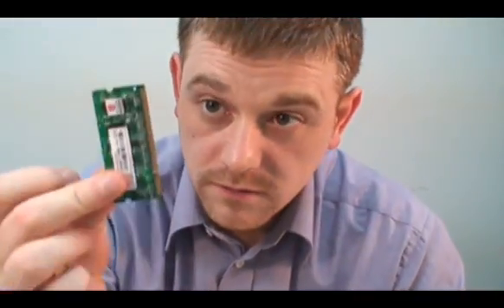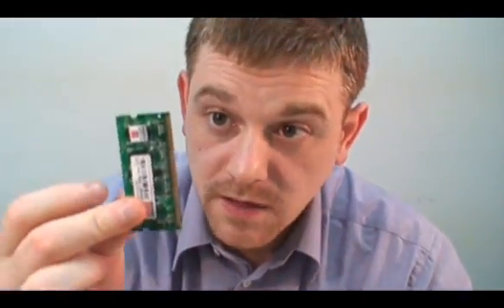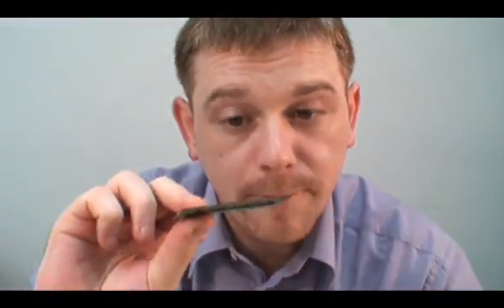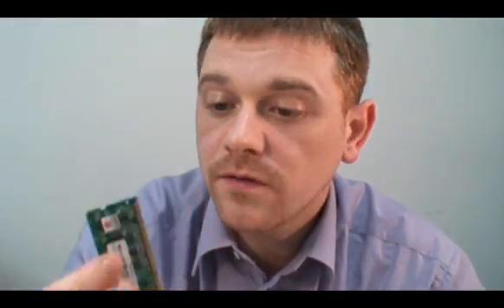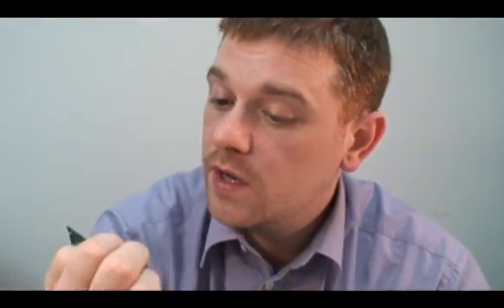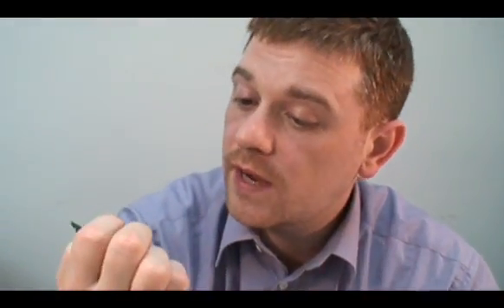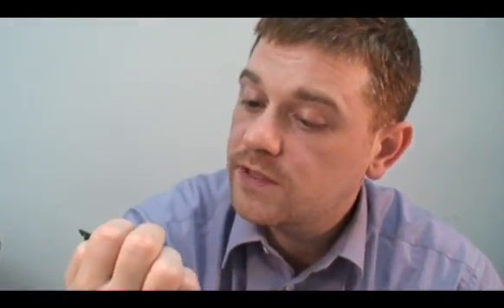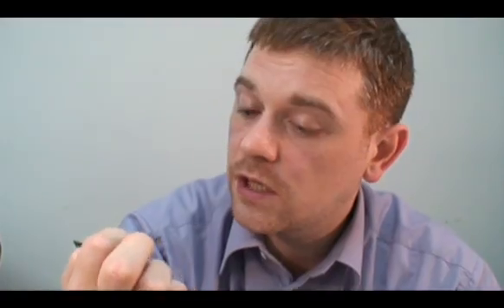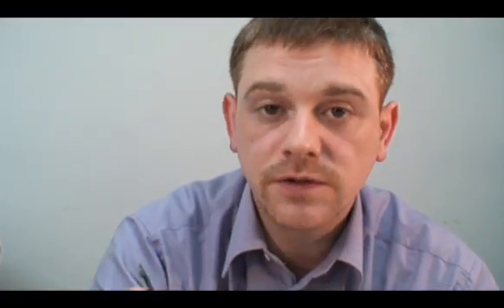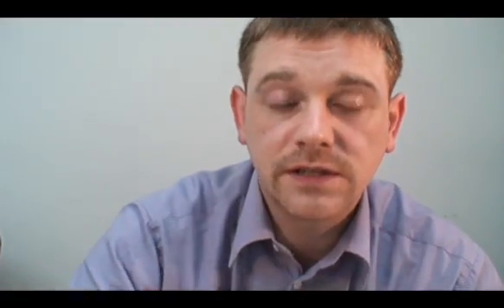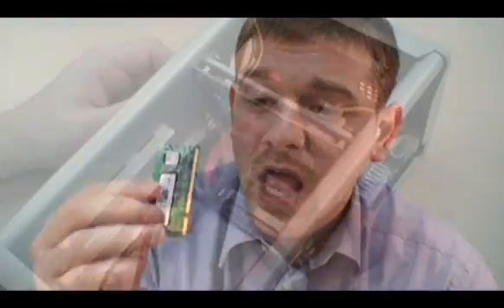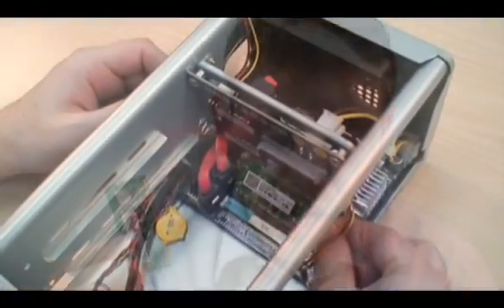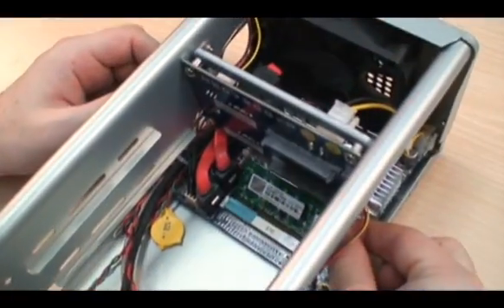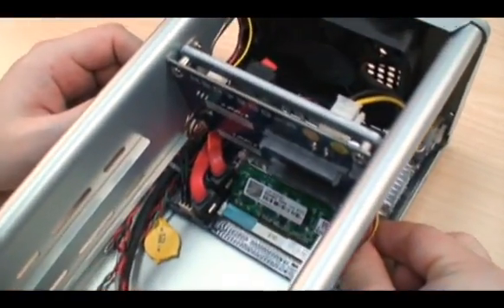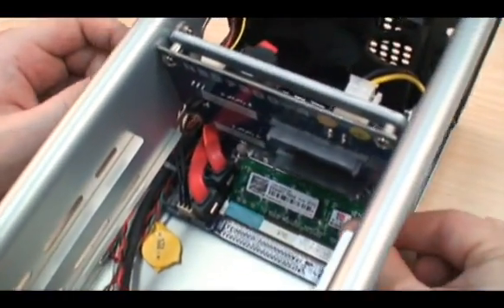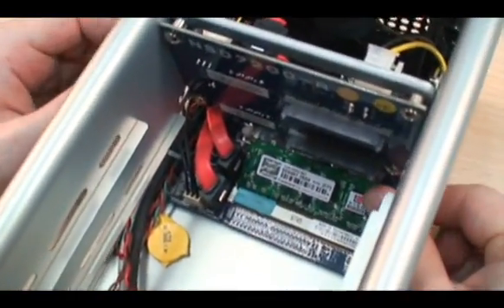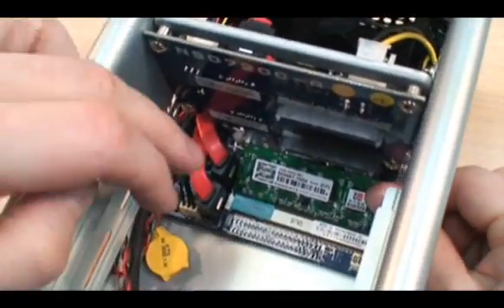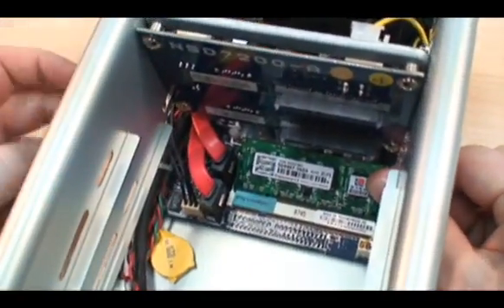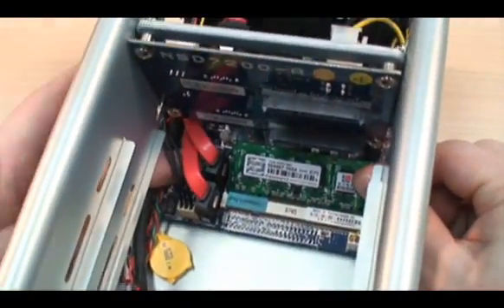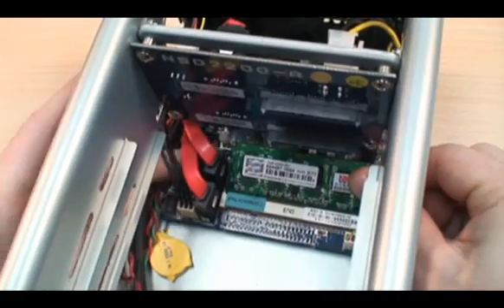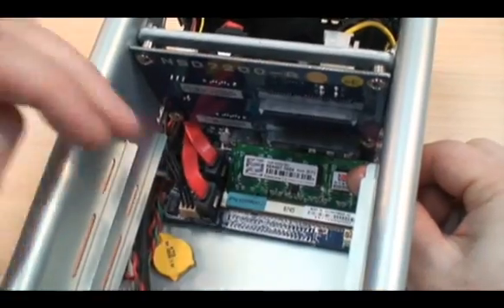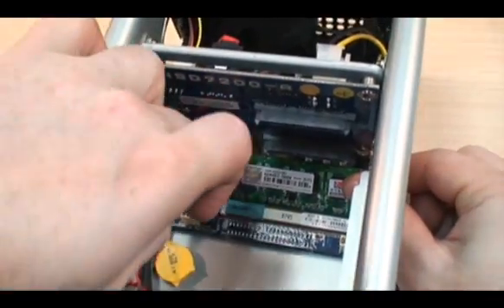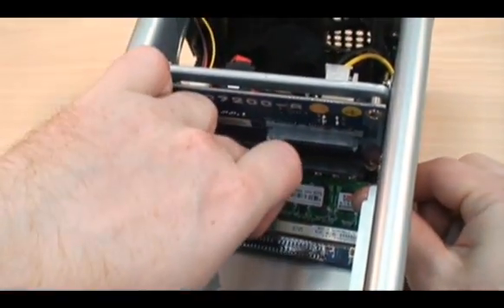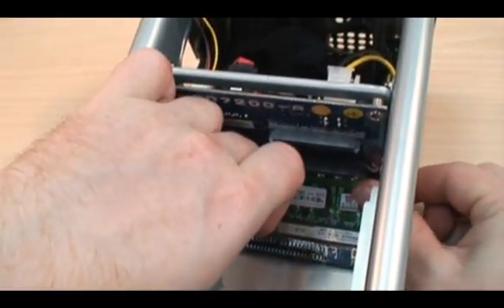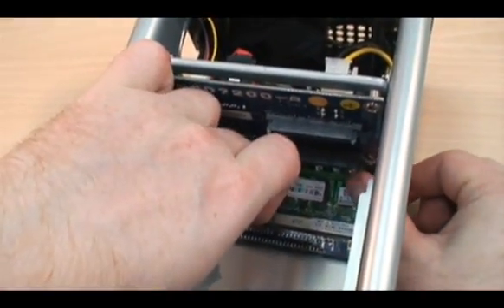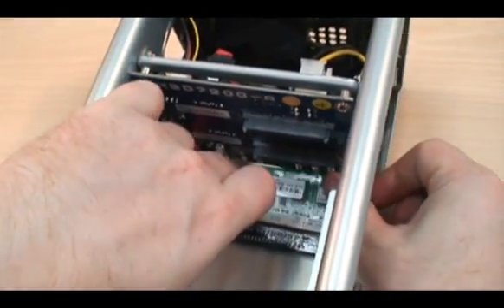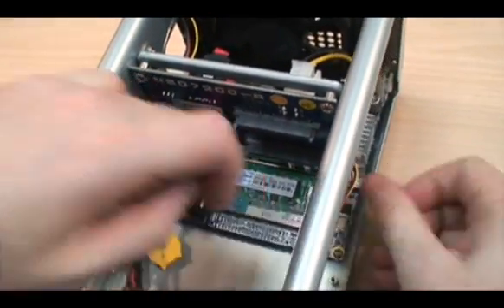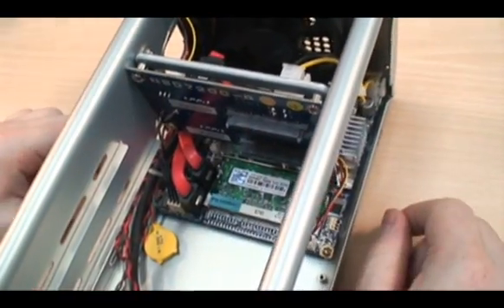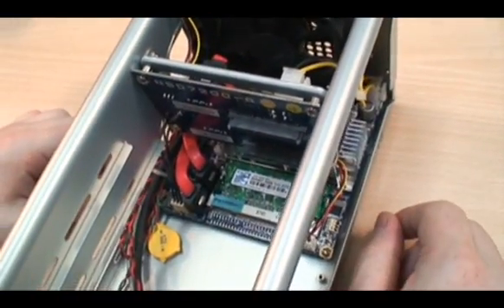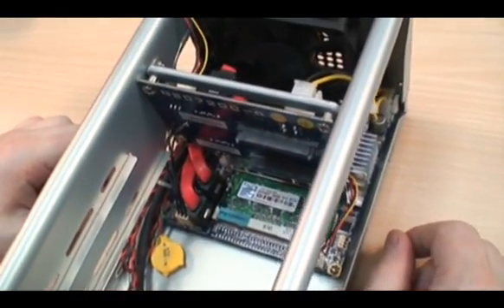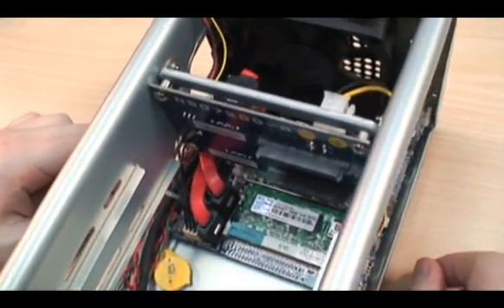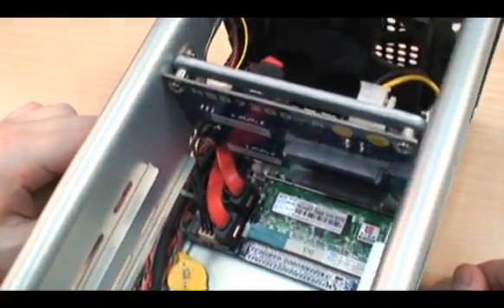This is my RAM — this is 1GB of DDR2 667 — and I install that quite simply, like so. And there it is, that's our RAM installed.